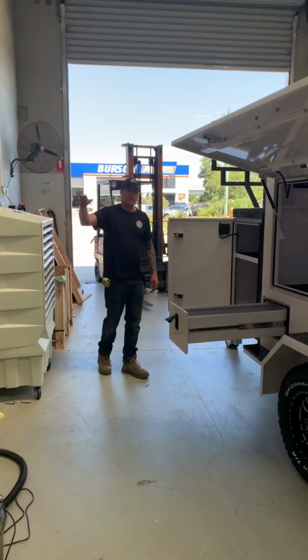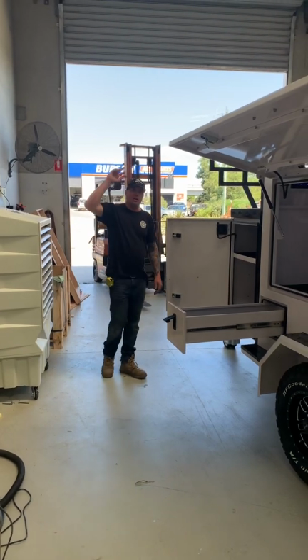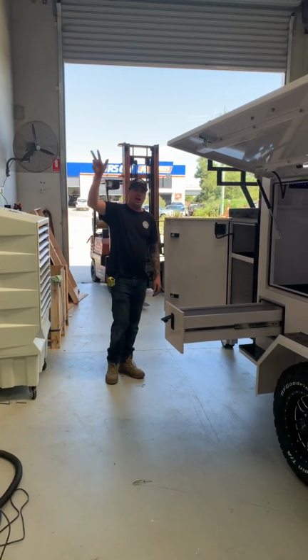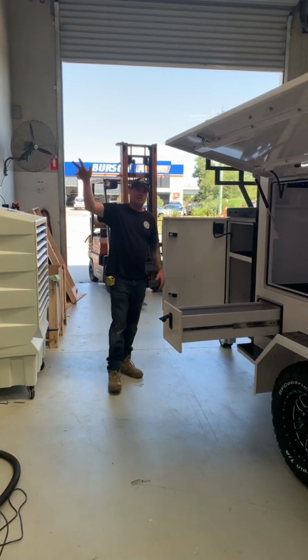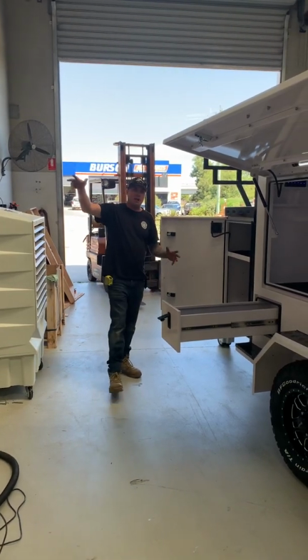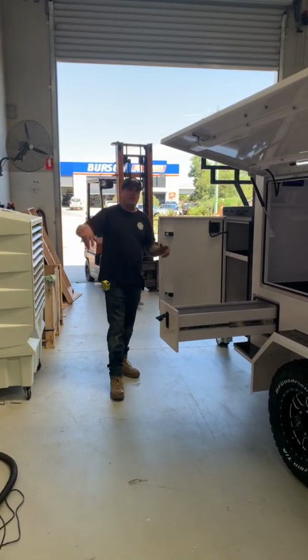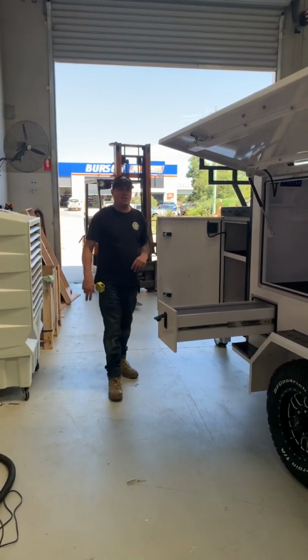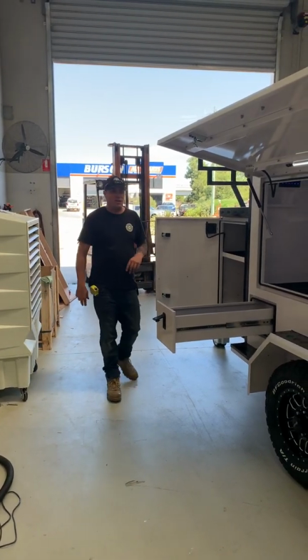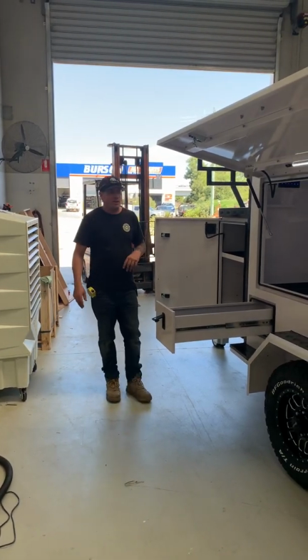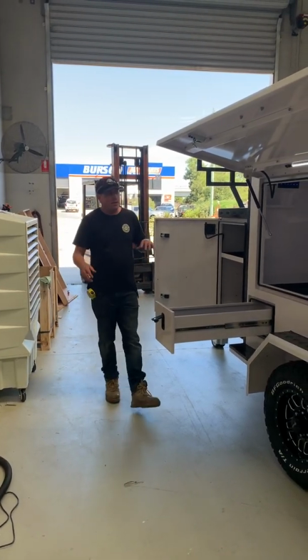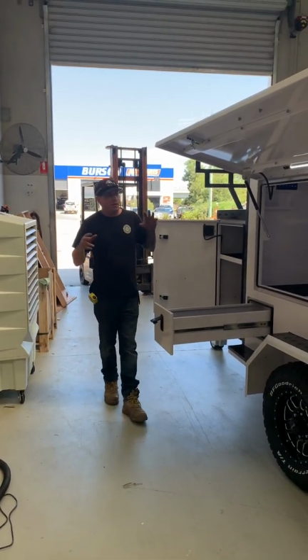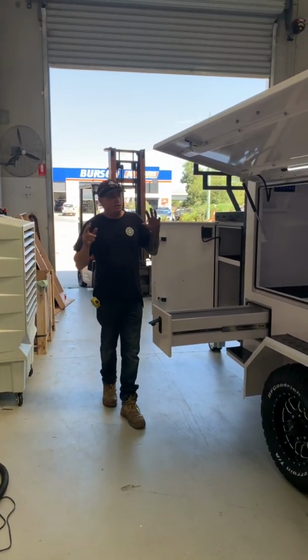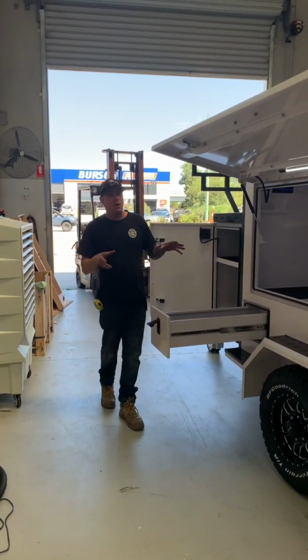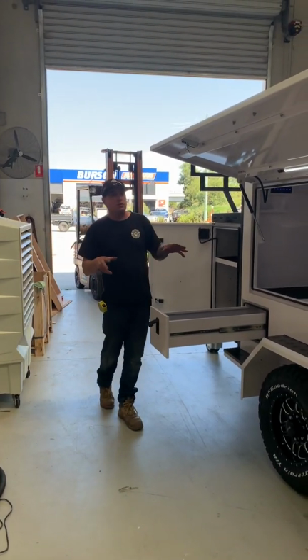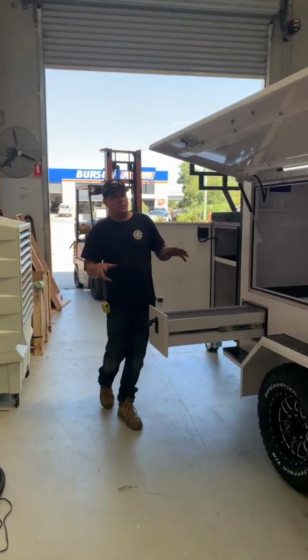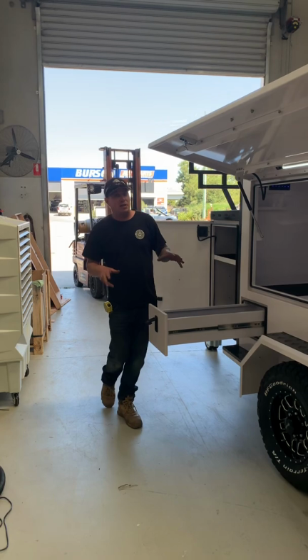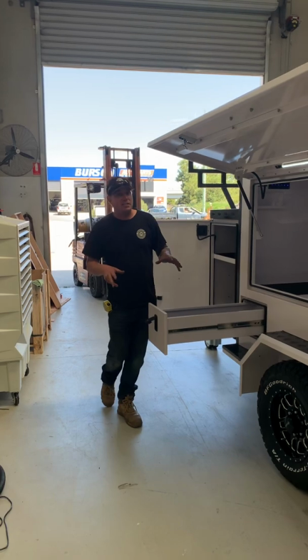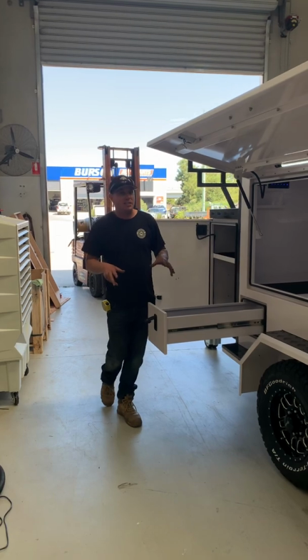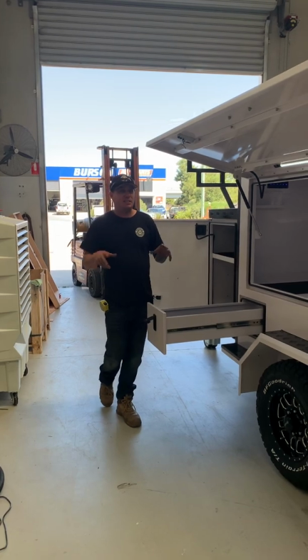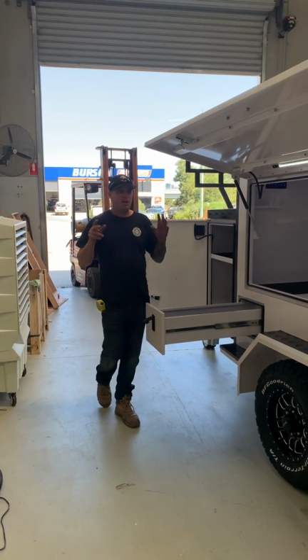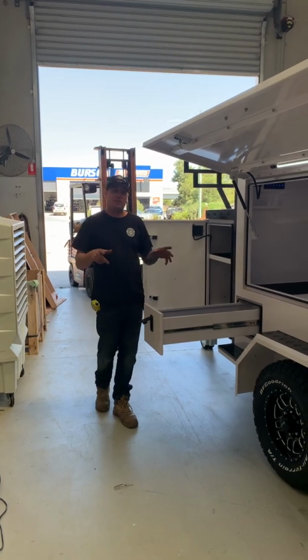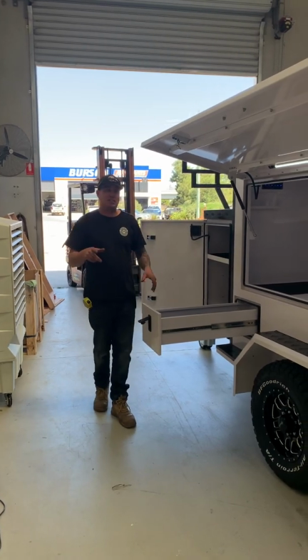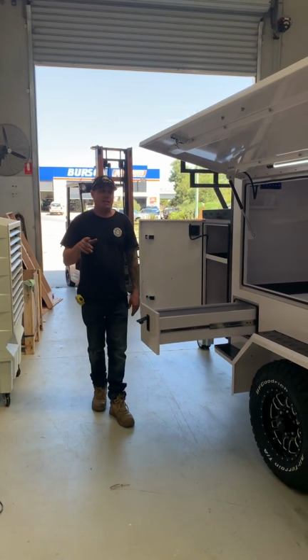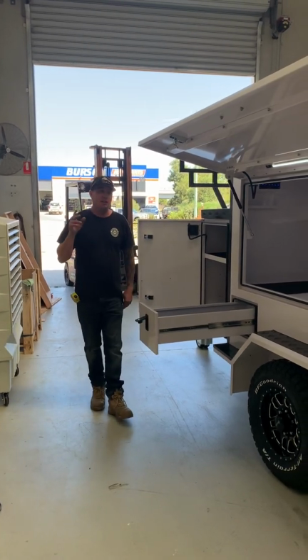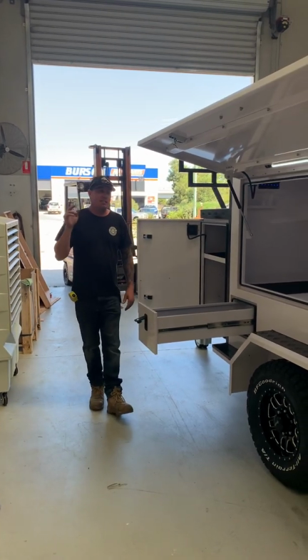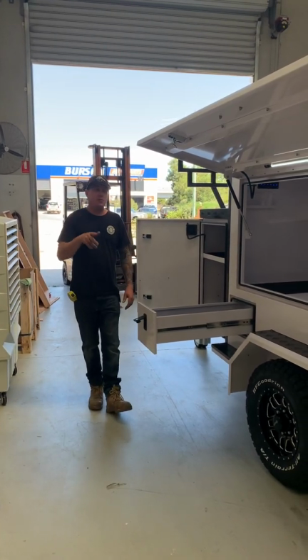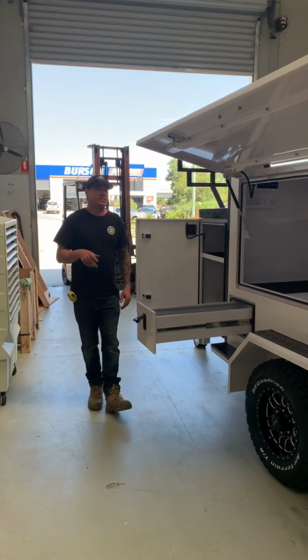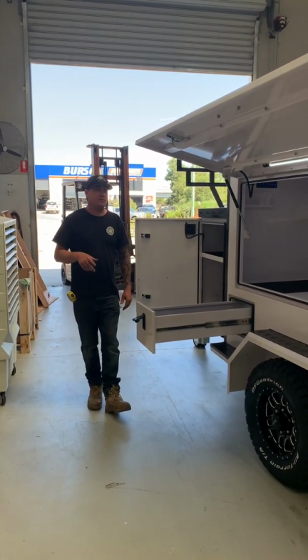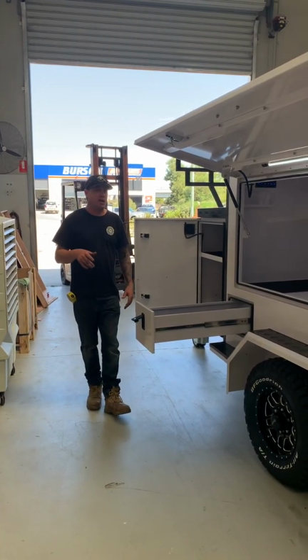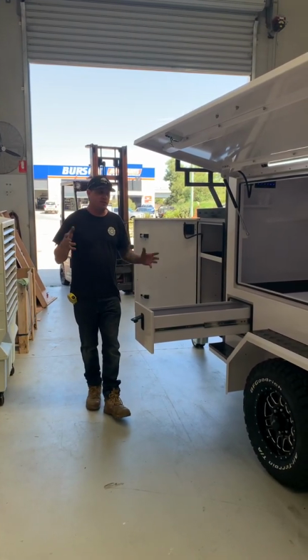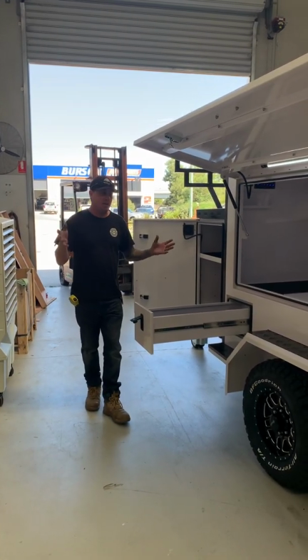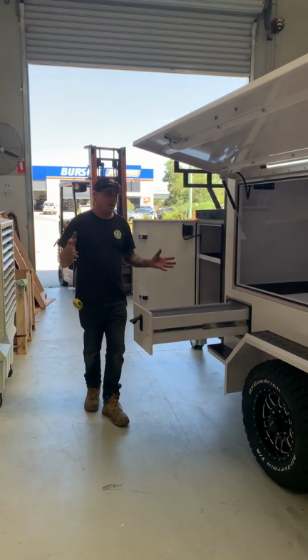Hi guys, Rob from Uprise Engineering. New model, TP96. A lot of you have seen it, some of you want to see a video, so here we go.